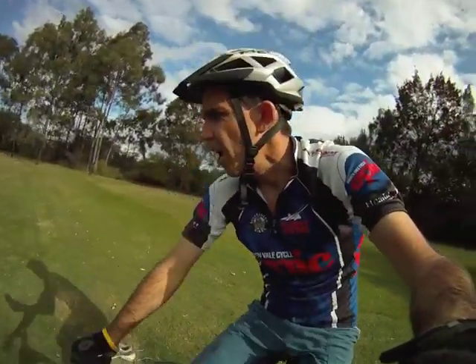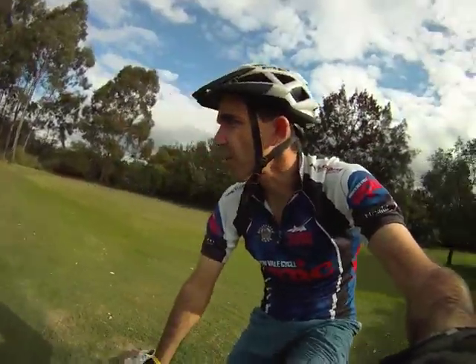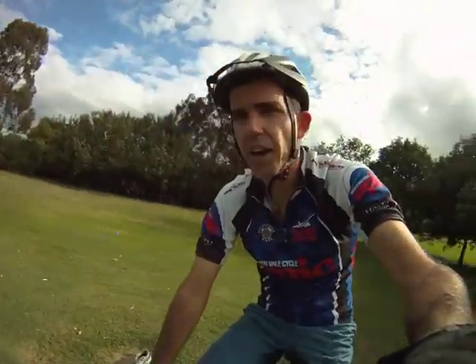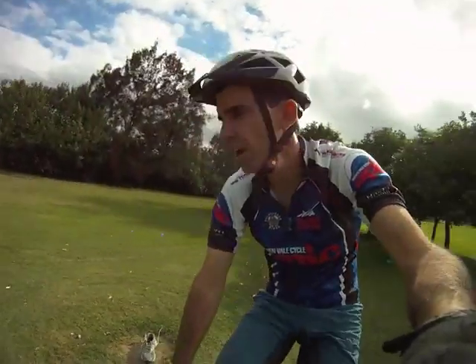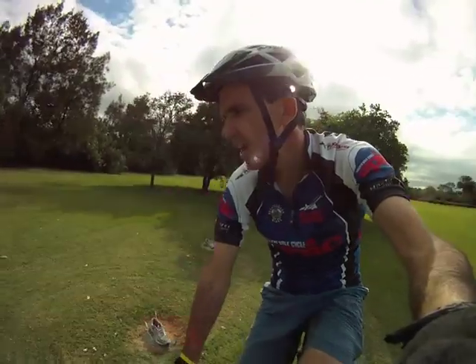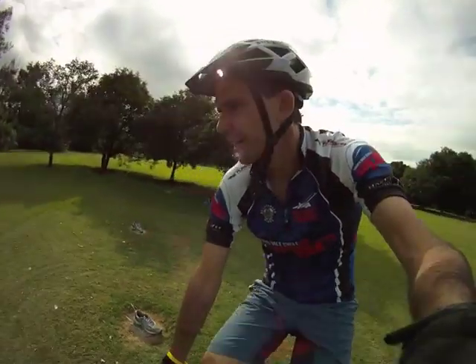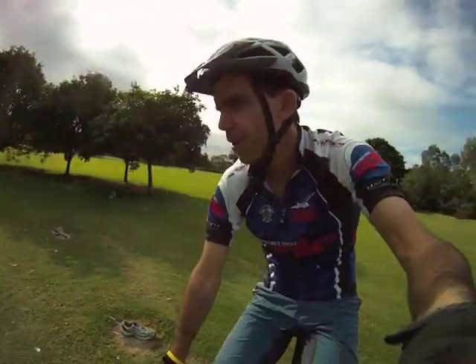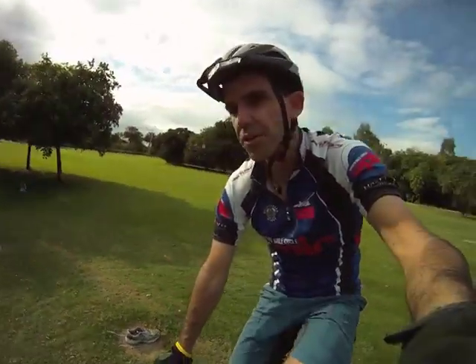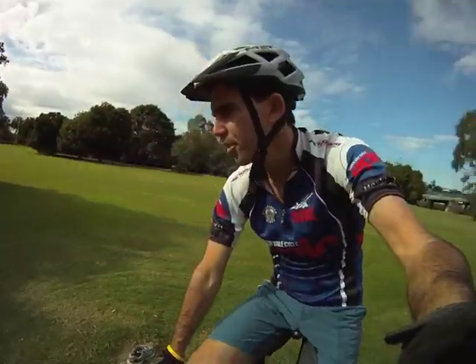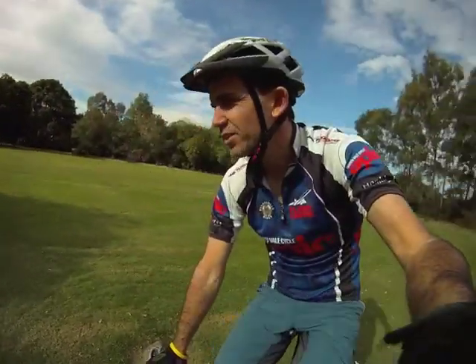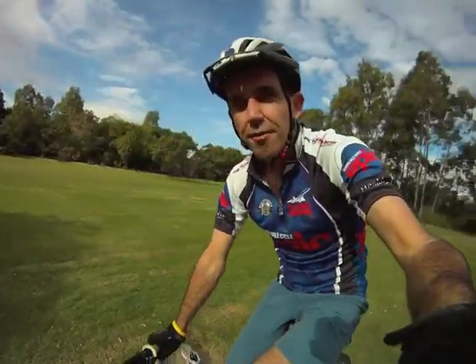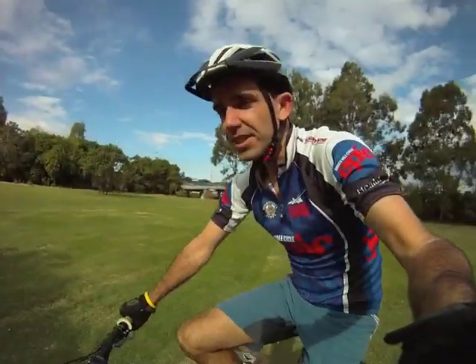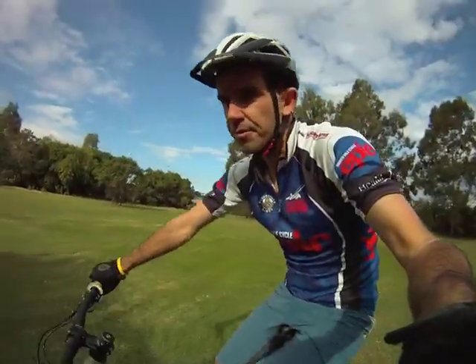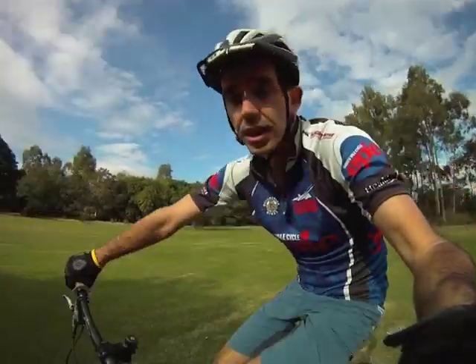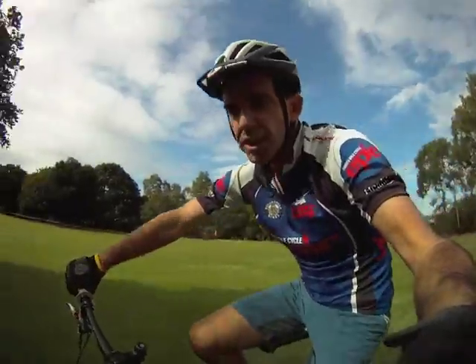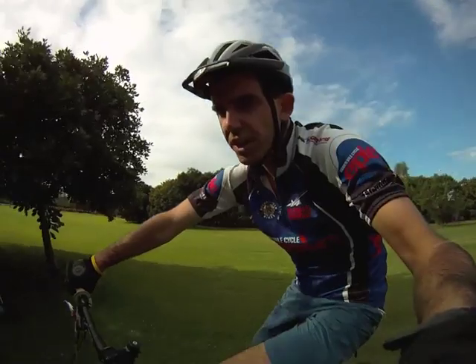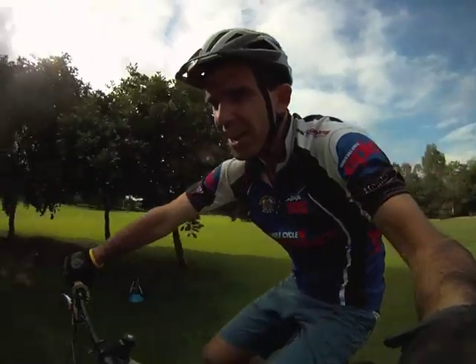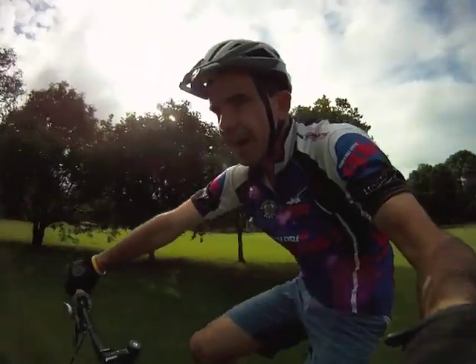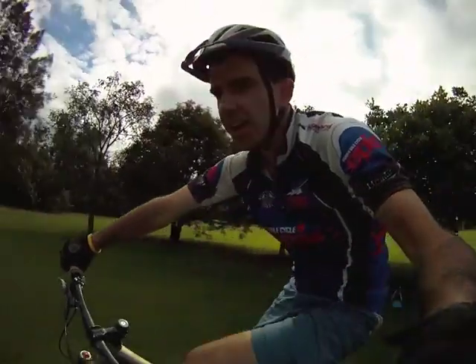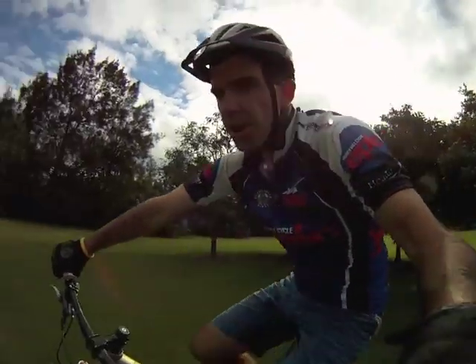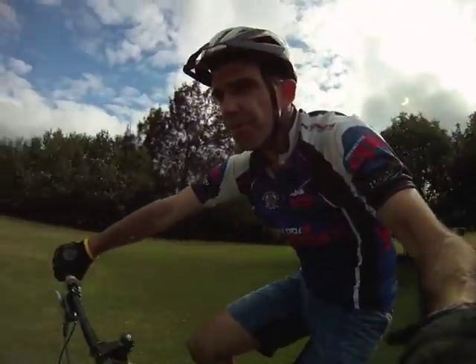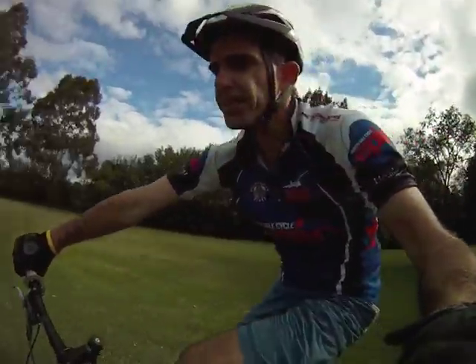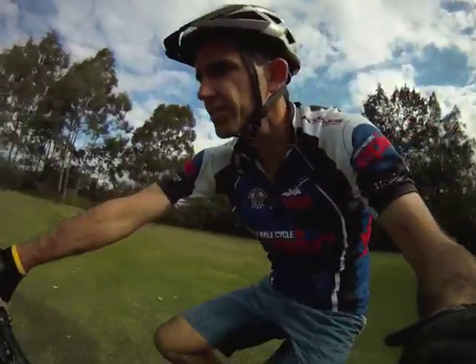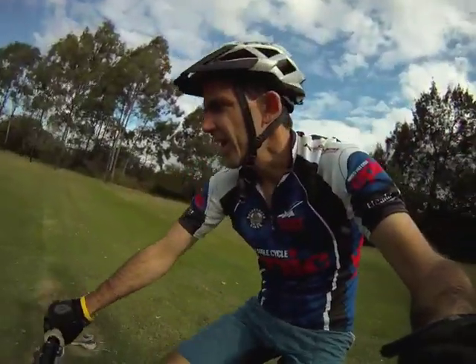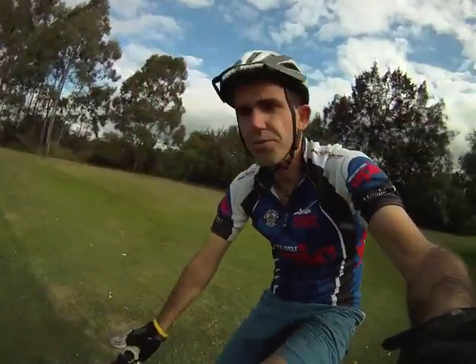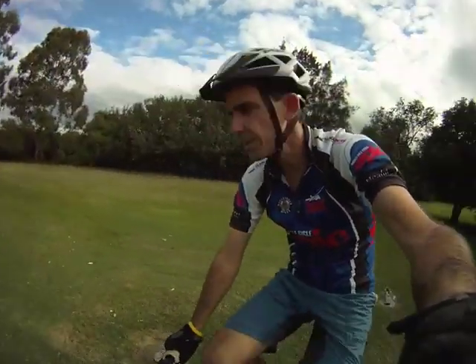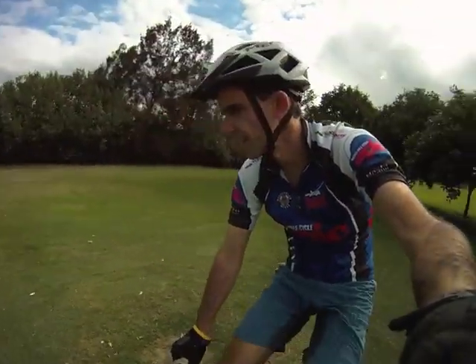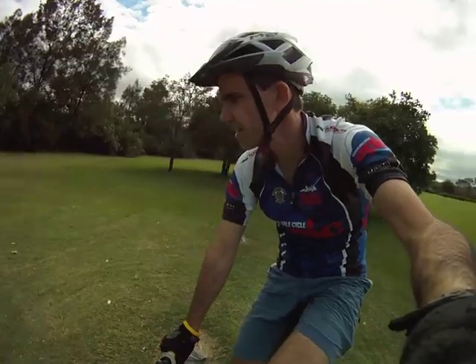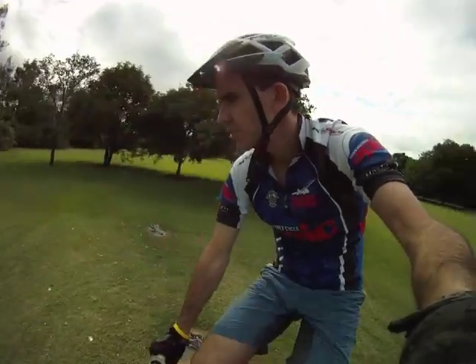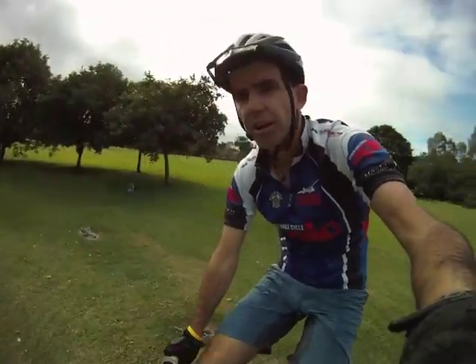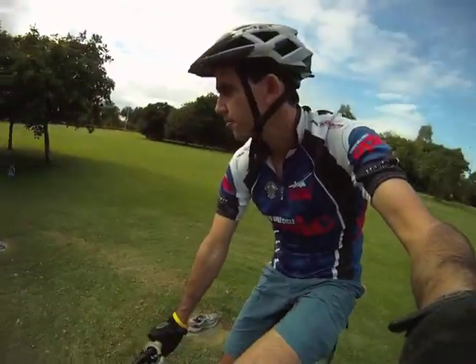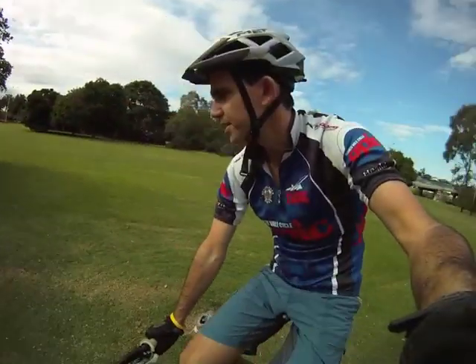I've got a way I can show you that you can improve some of your mountain biking skills 50 times quicker. It's no joke. And improving your balance skills is really one of the keys to unlocking your mountain biking potential.